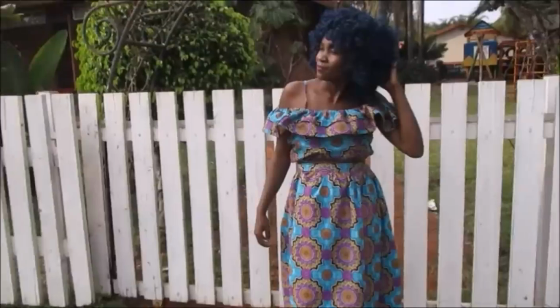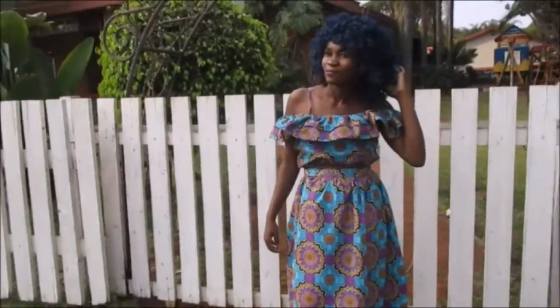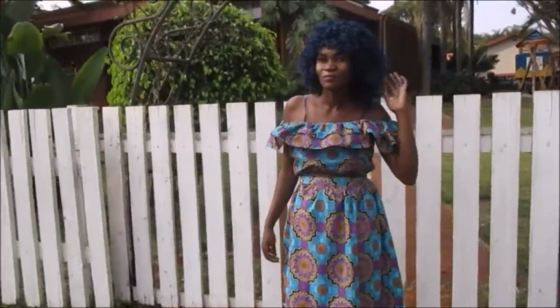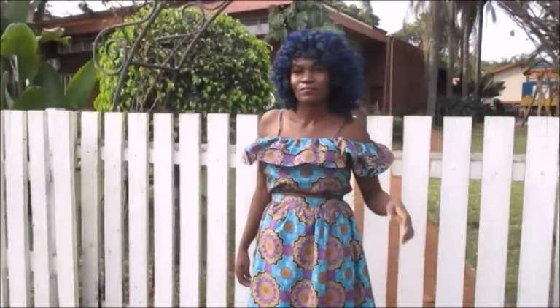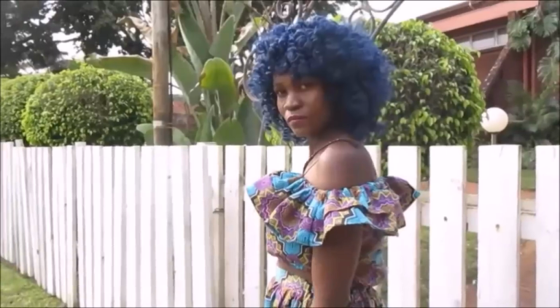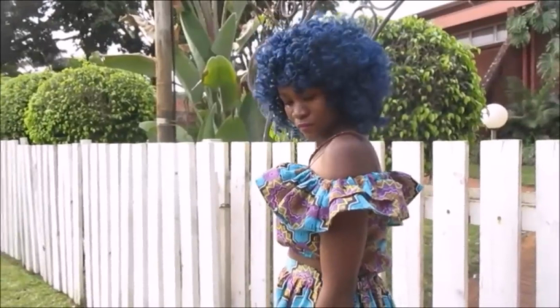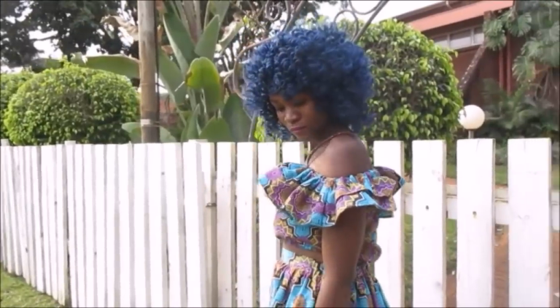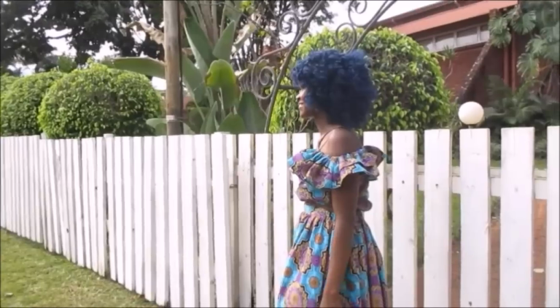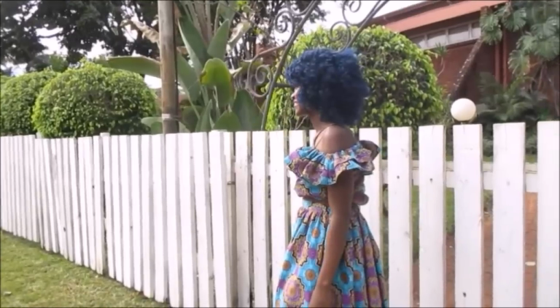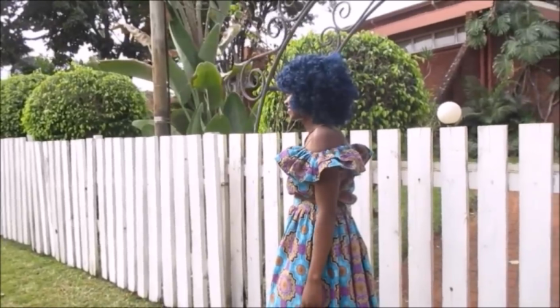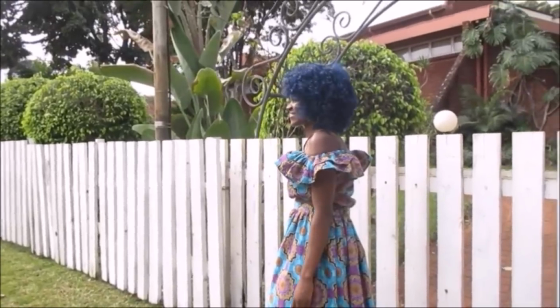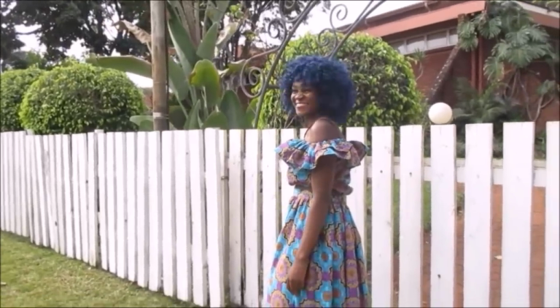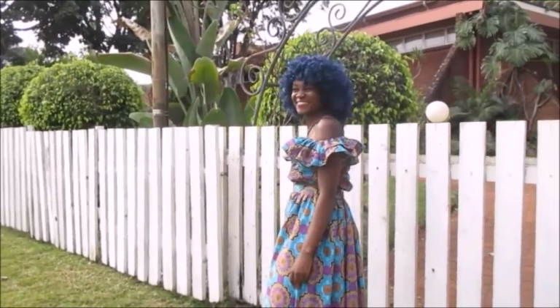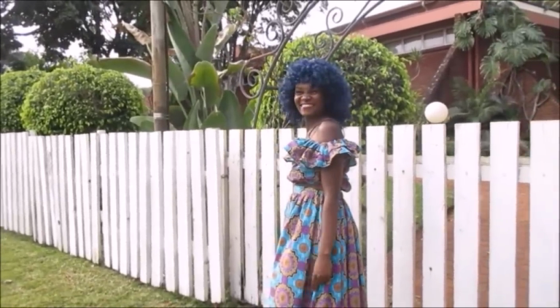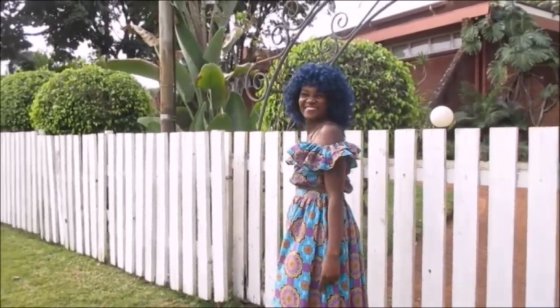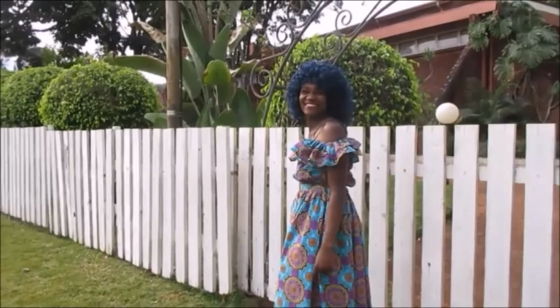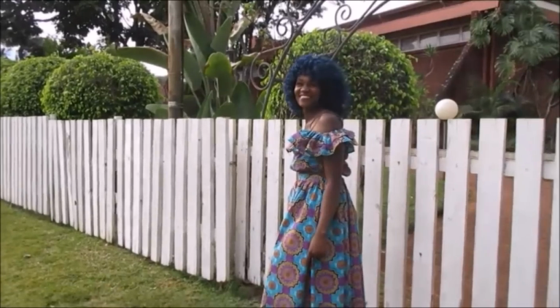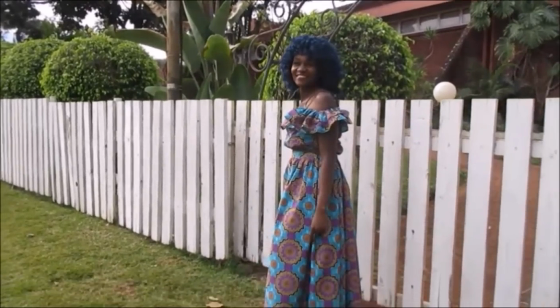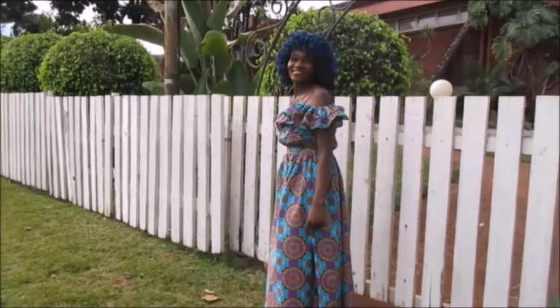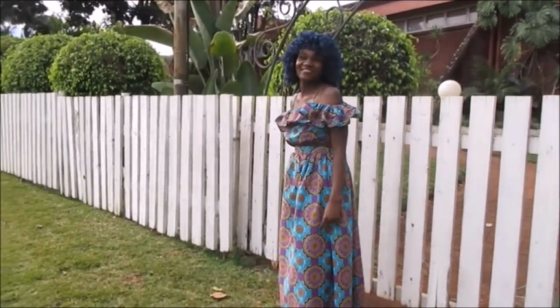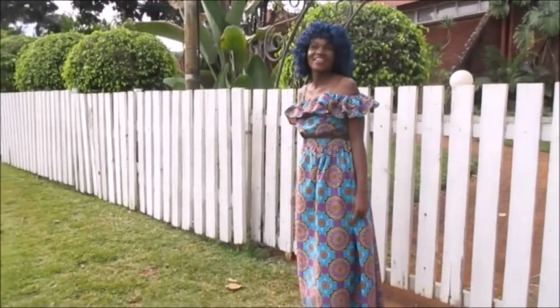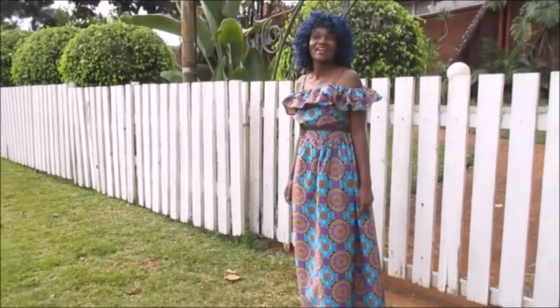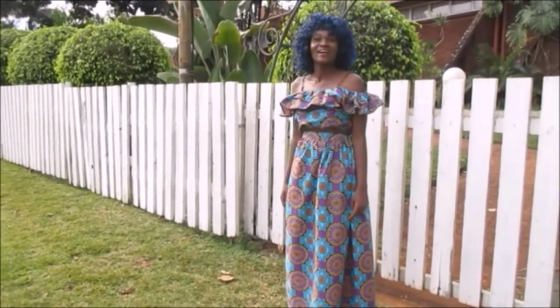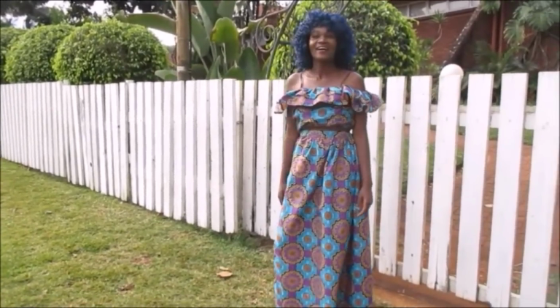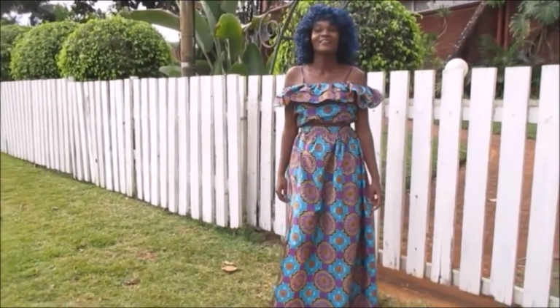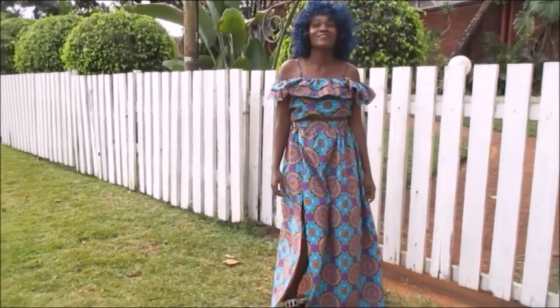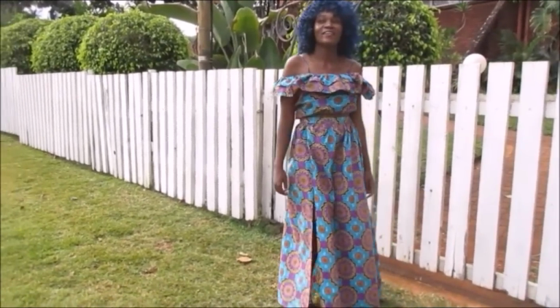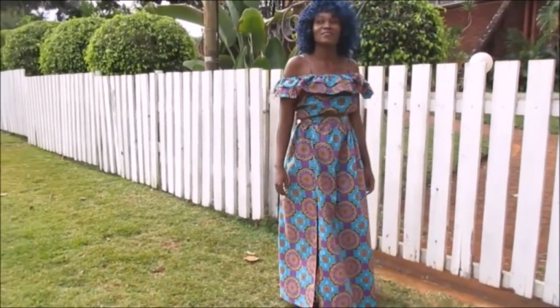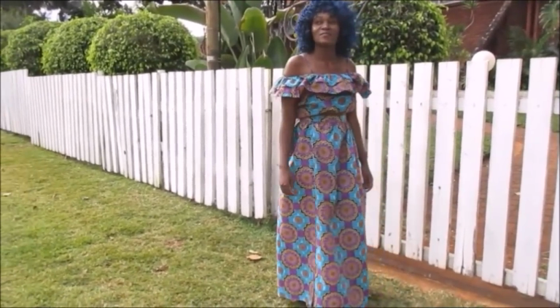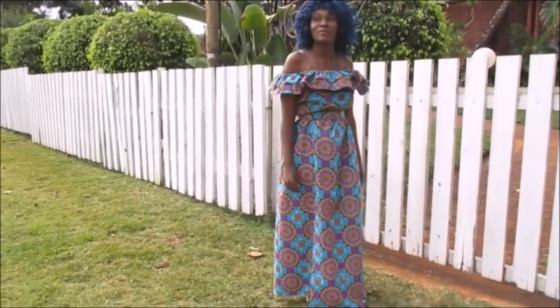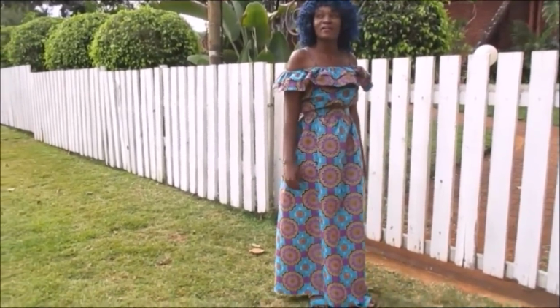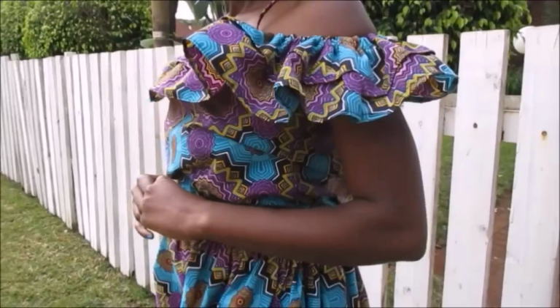Hello and welcome back to my channel, and today I am so delighted to be sharing with you guys how I made my African print off-shoulder top. If you'd like to see how I made this top, just keep on watching.